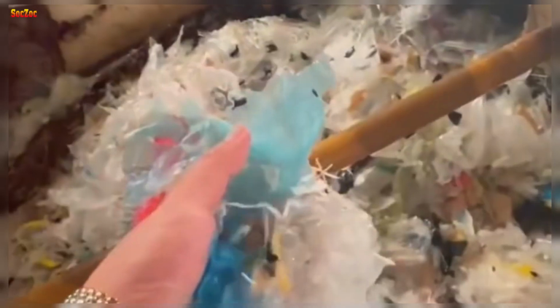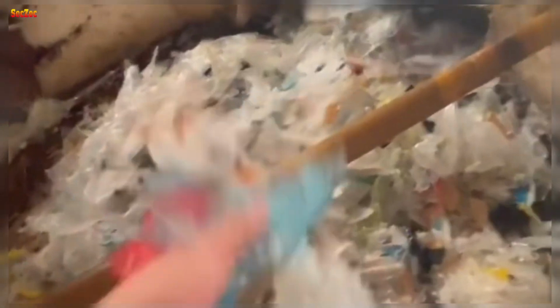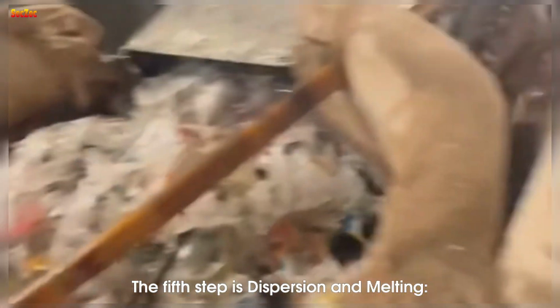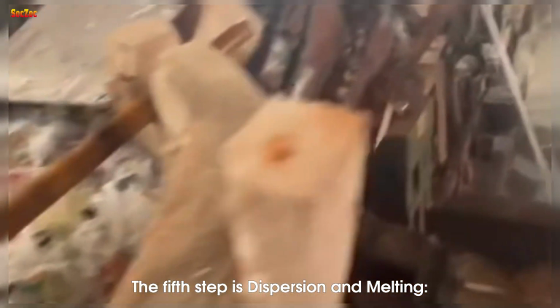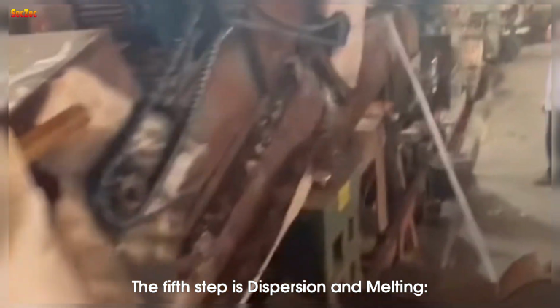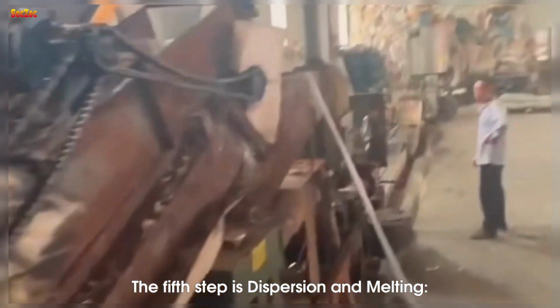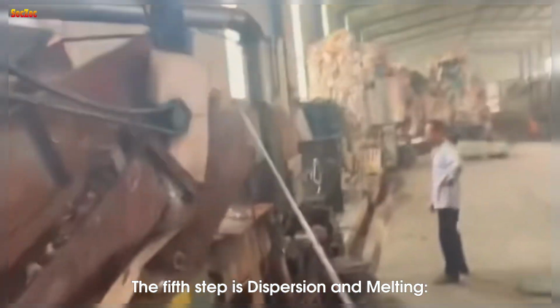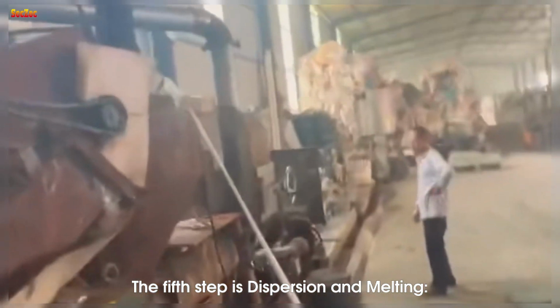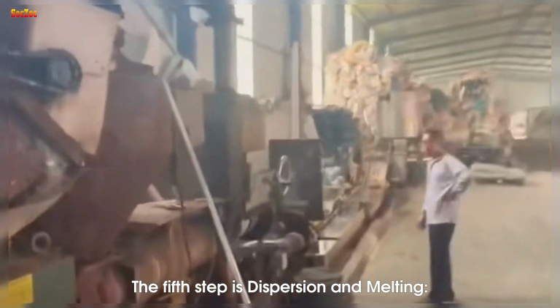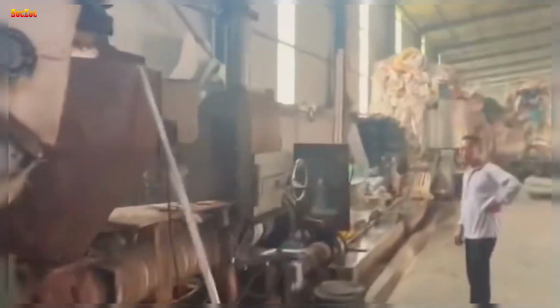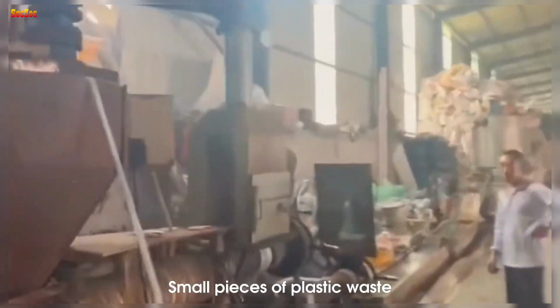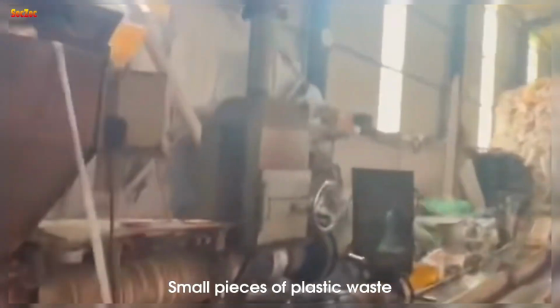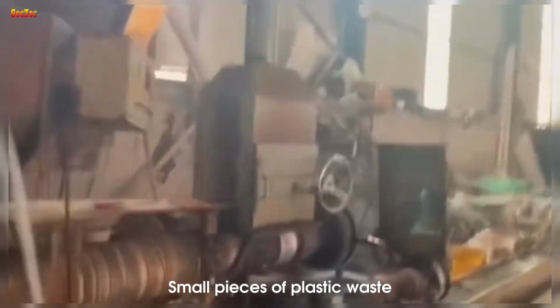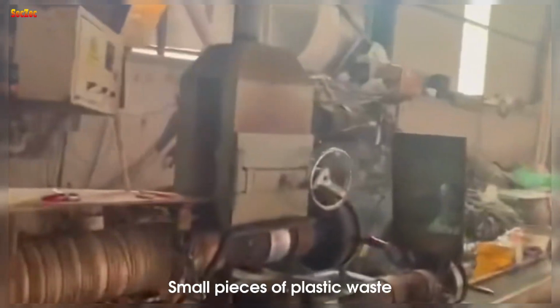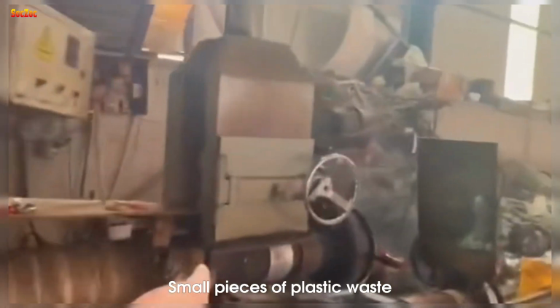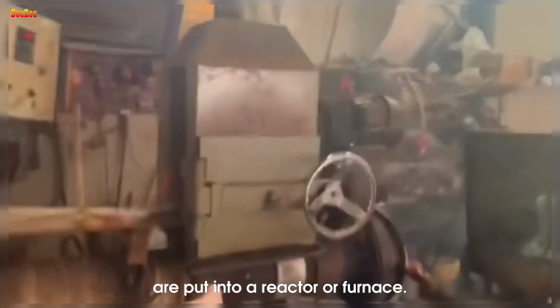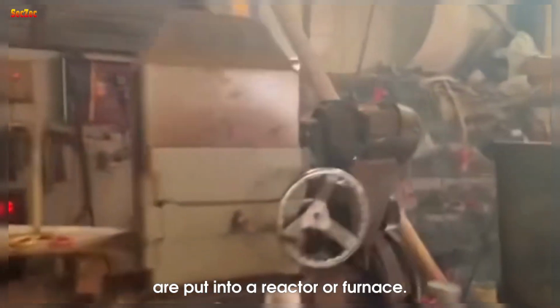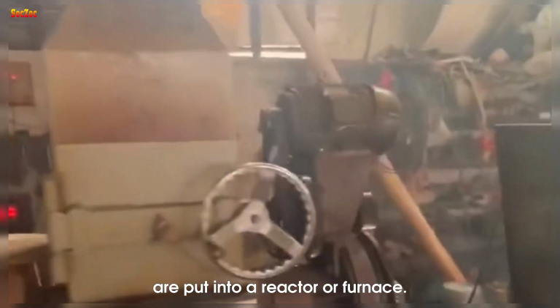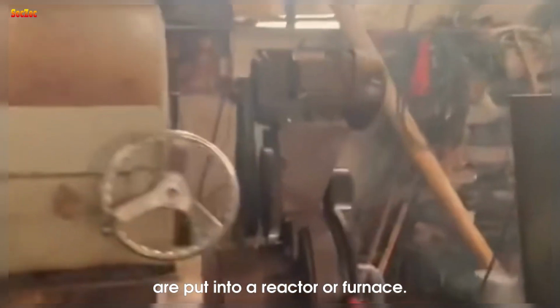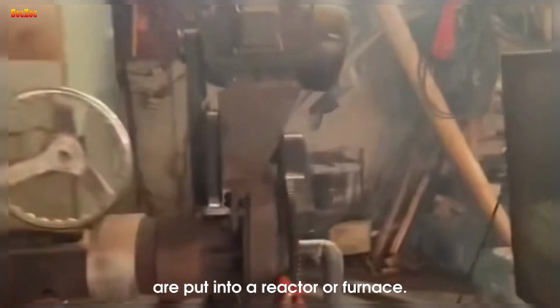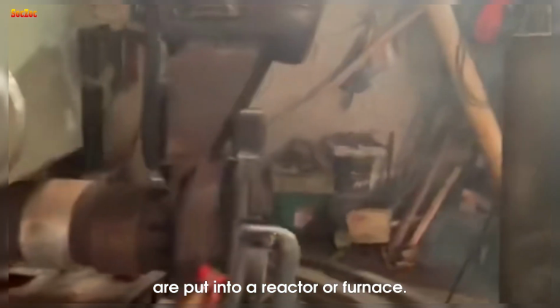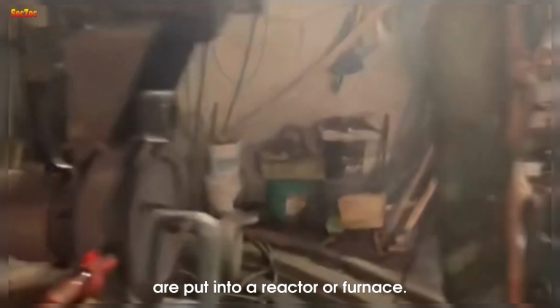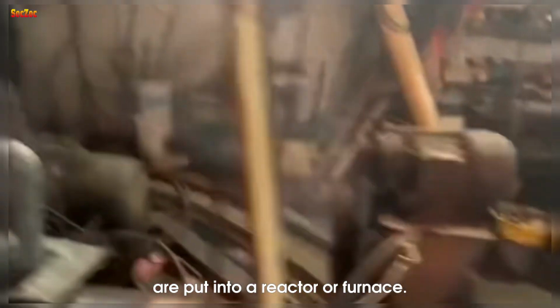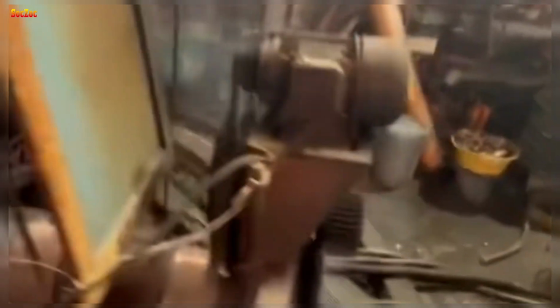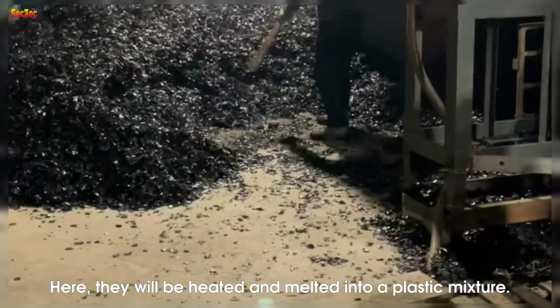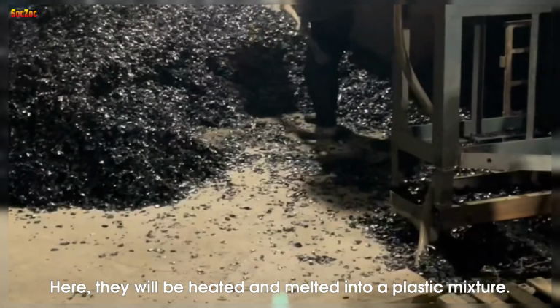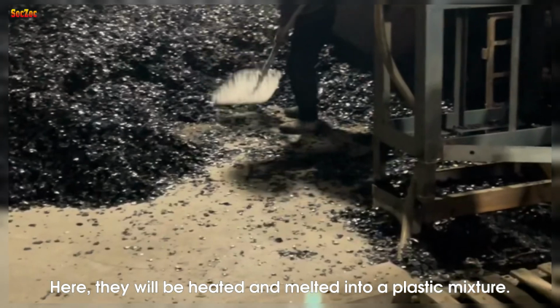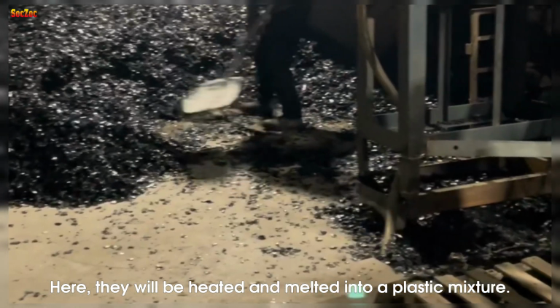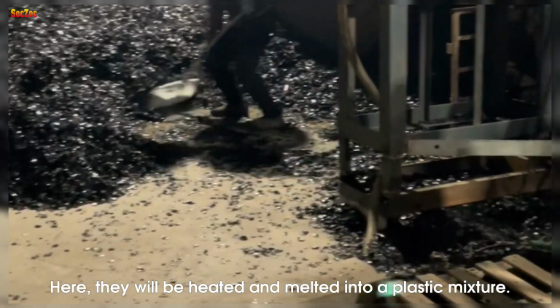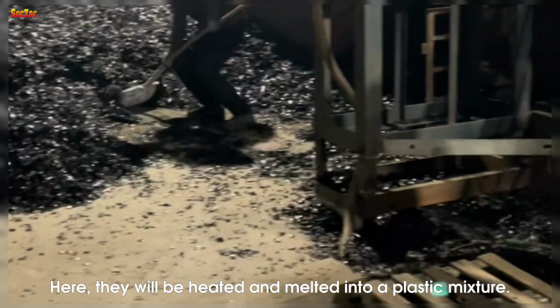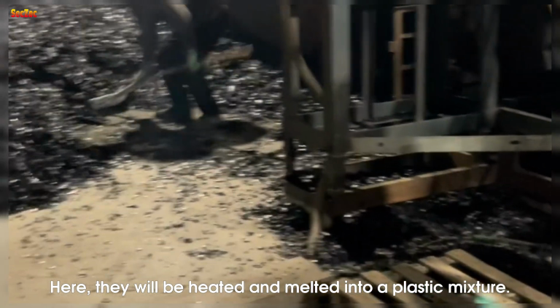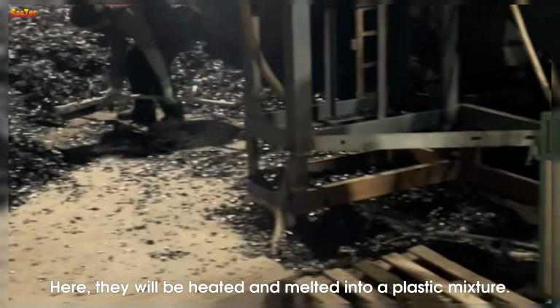The fifth step is dispersion and melting. Small pieces of plastic waste are put into a reactor or furnace where they will be heated and melted into a plastic mixture.